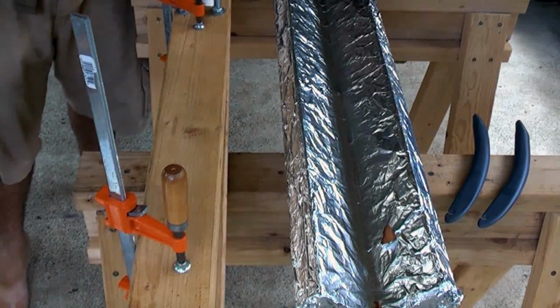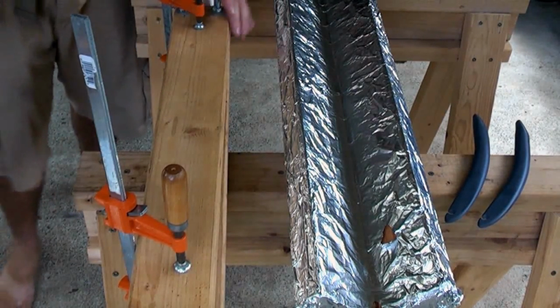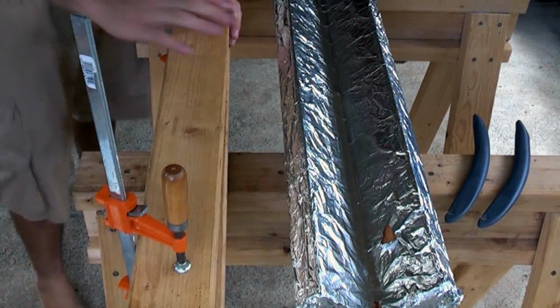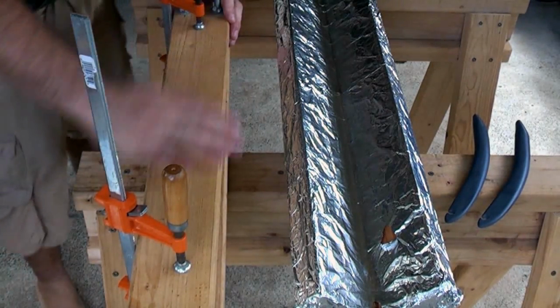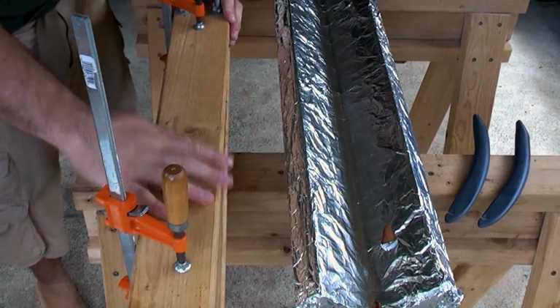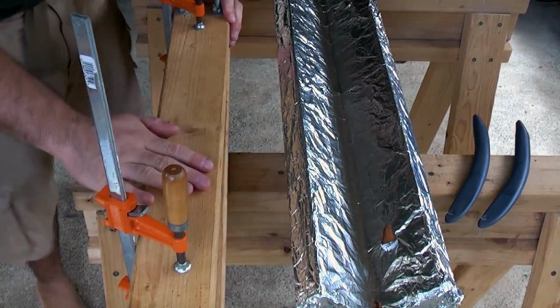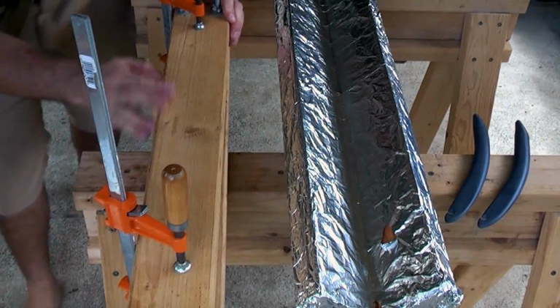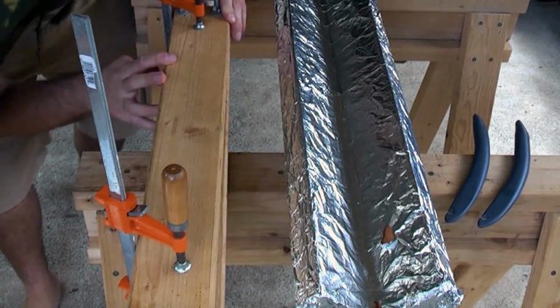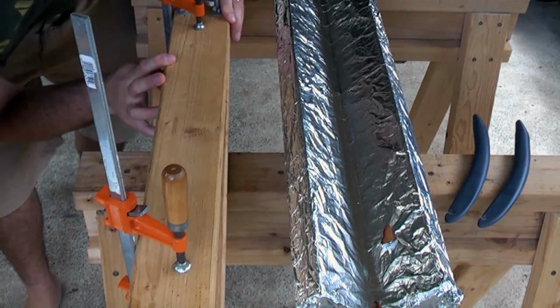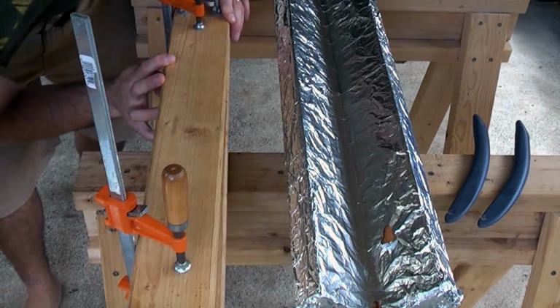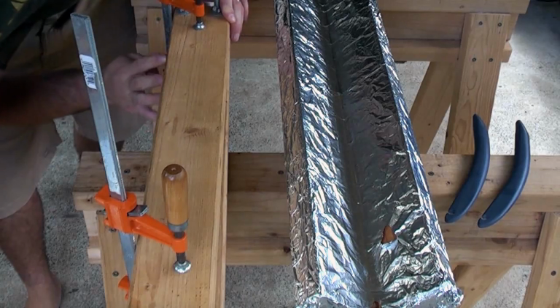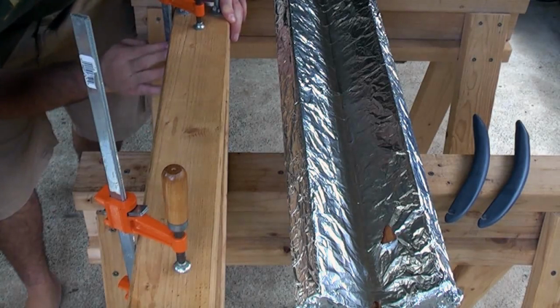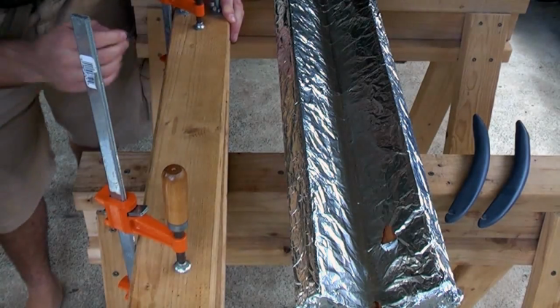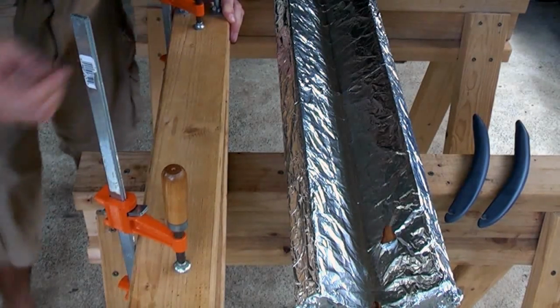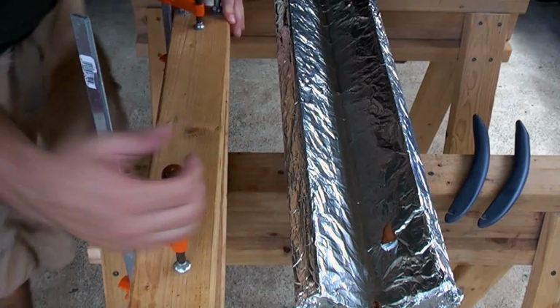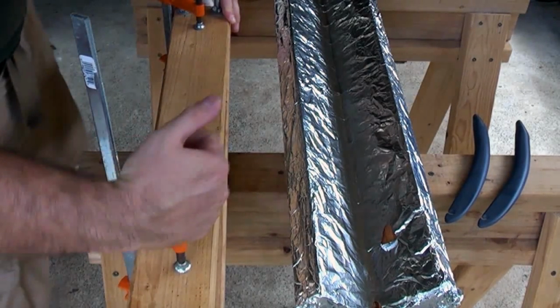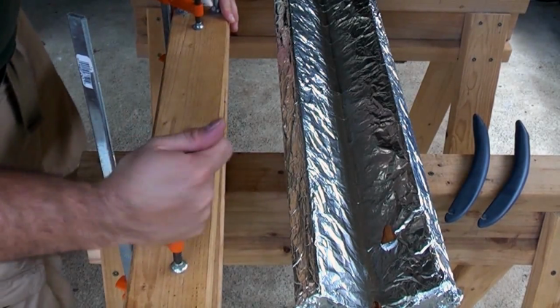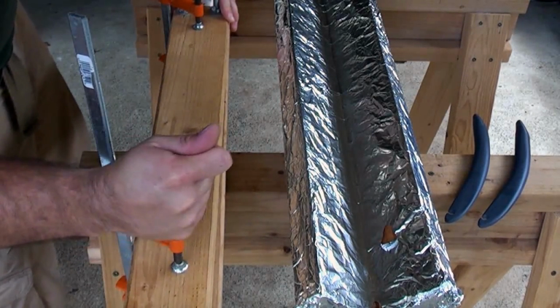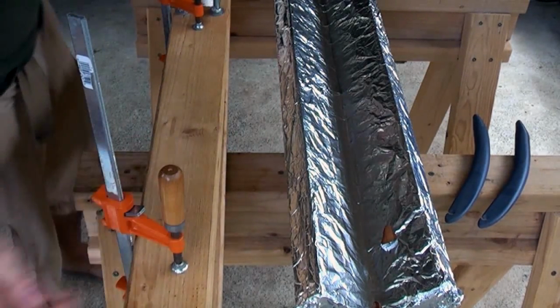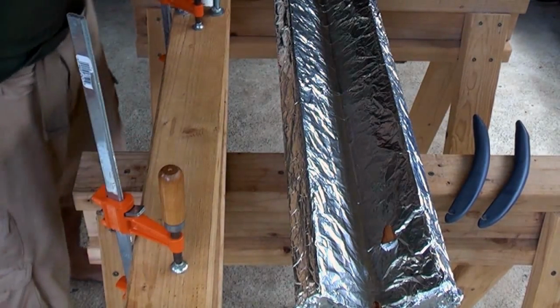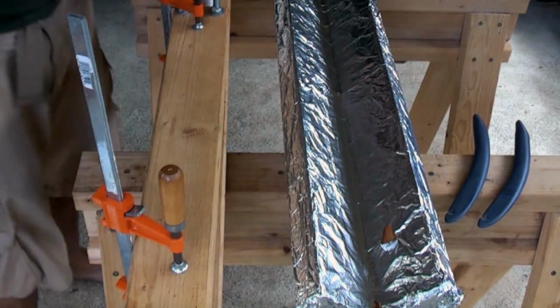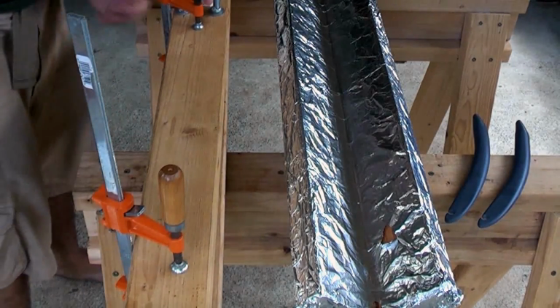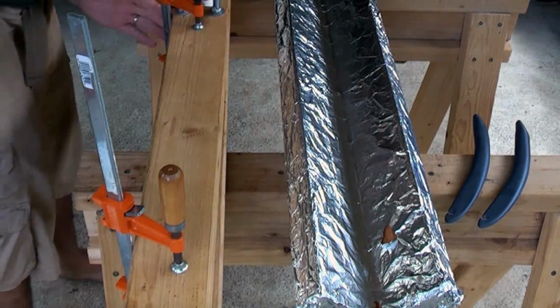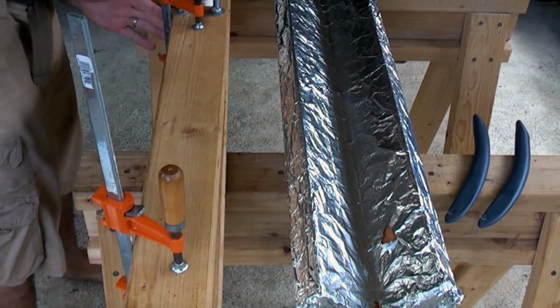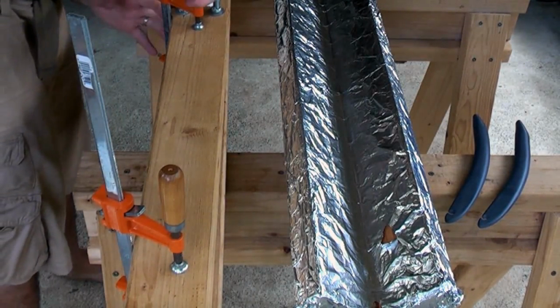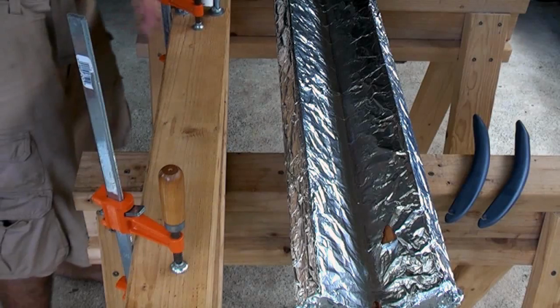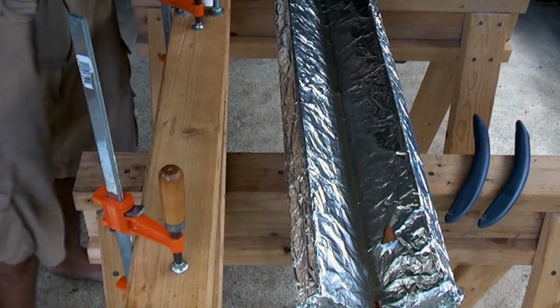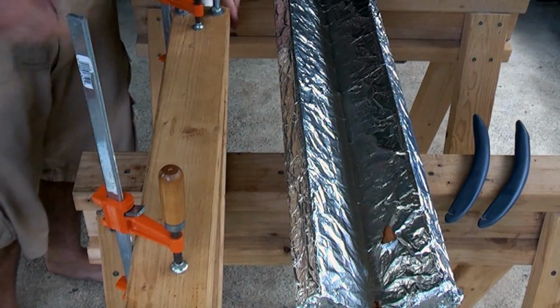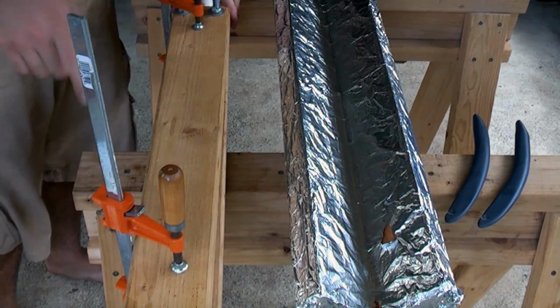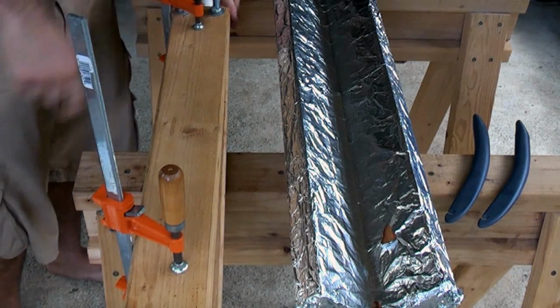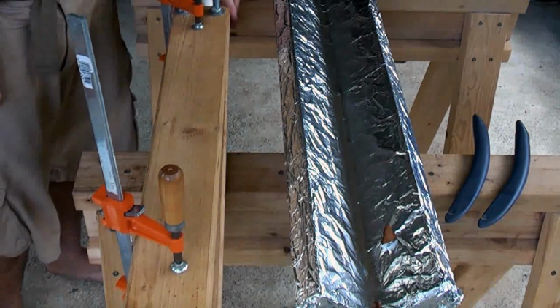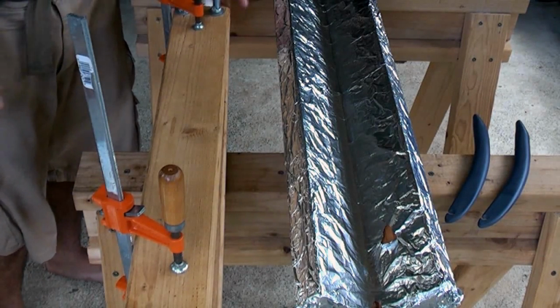So I've got this clamped — it's got a nice taper to it — so I'm just going to let this sit until it cools. Once it's cooled we can flip it around and do the other side.